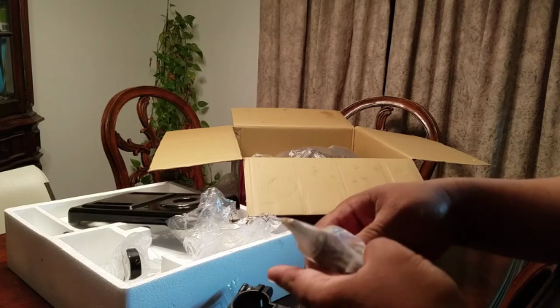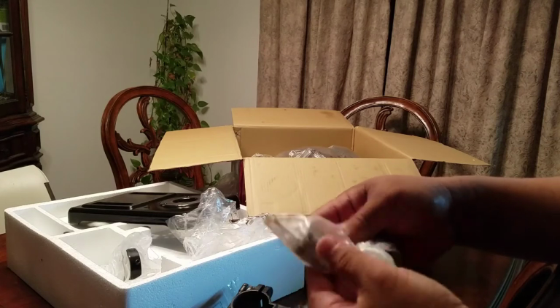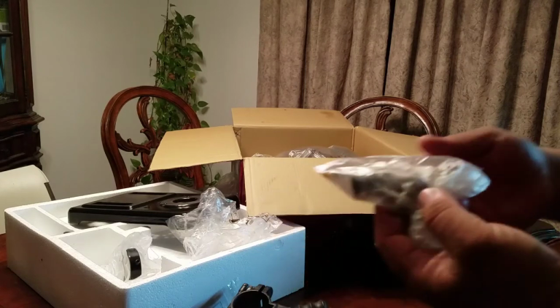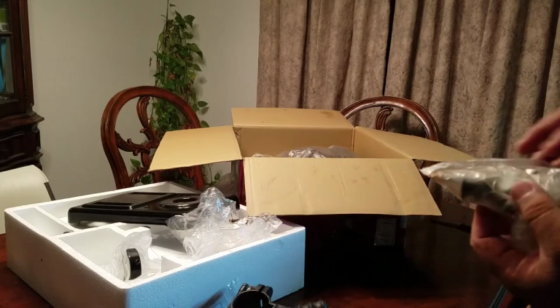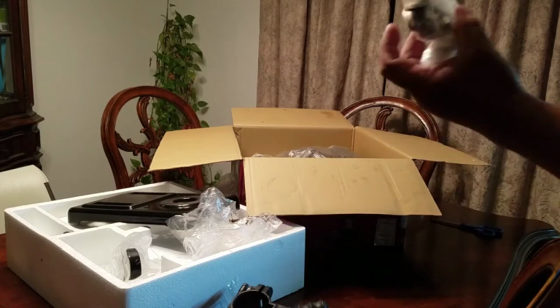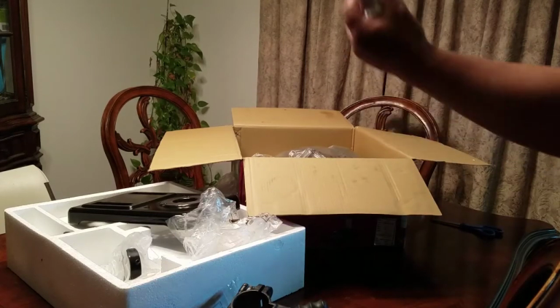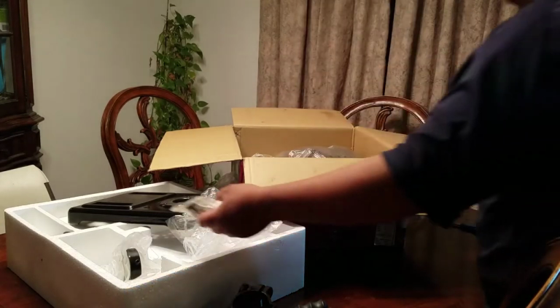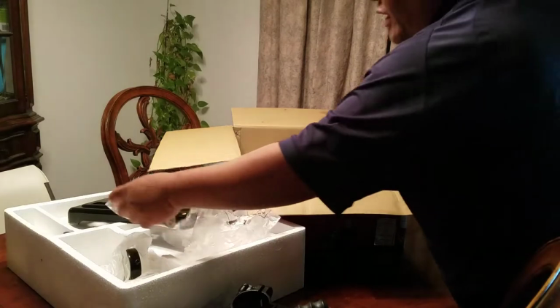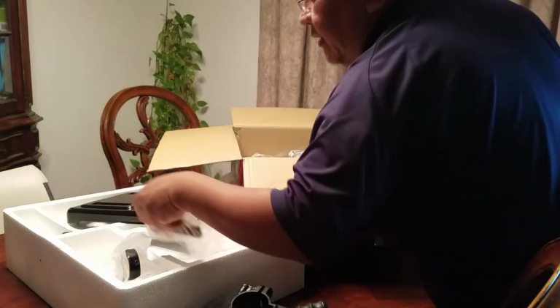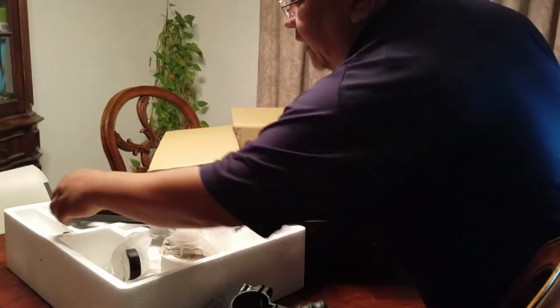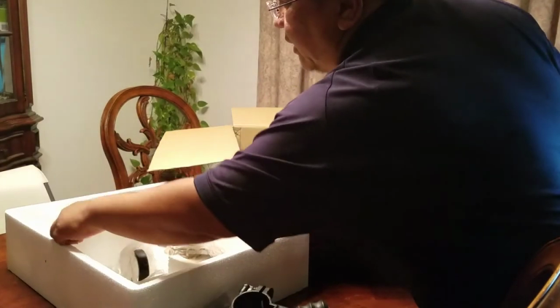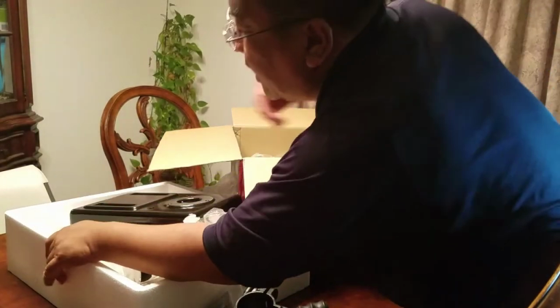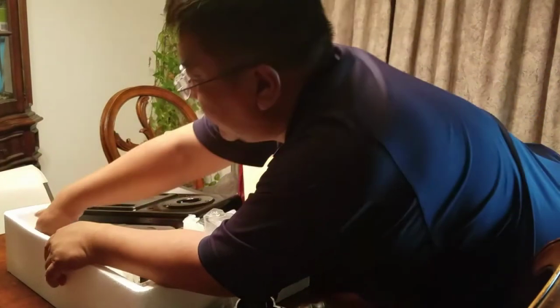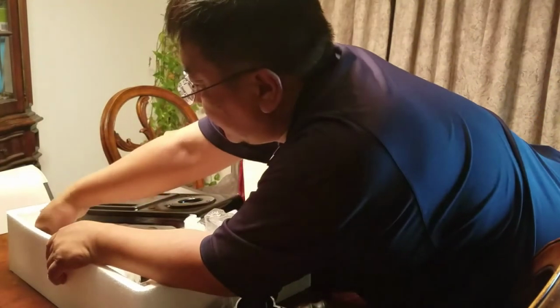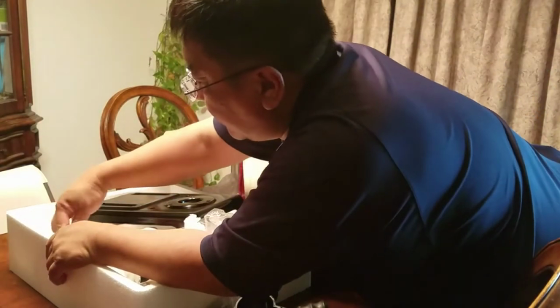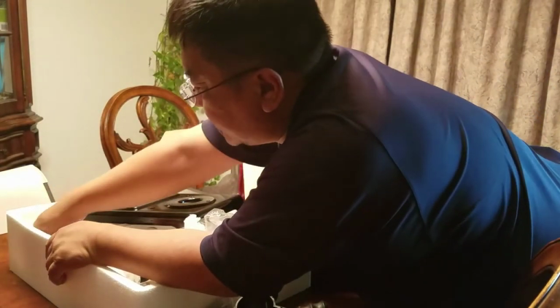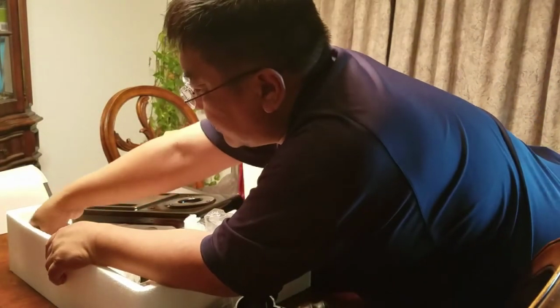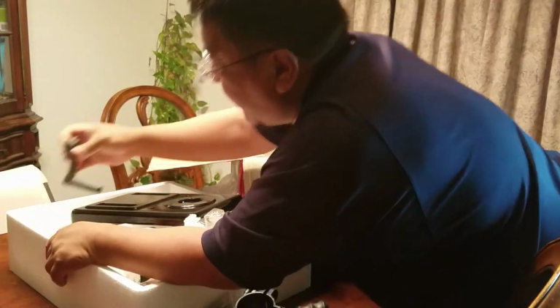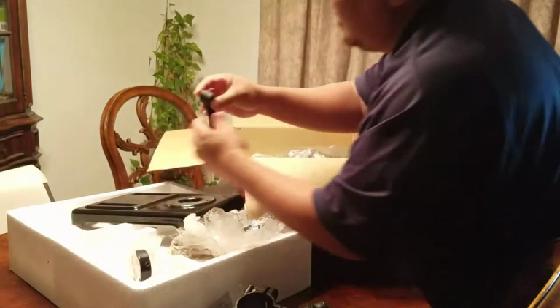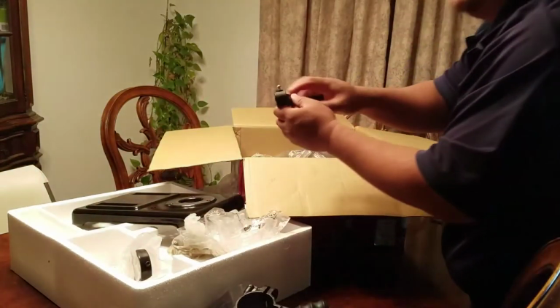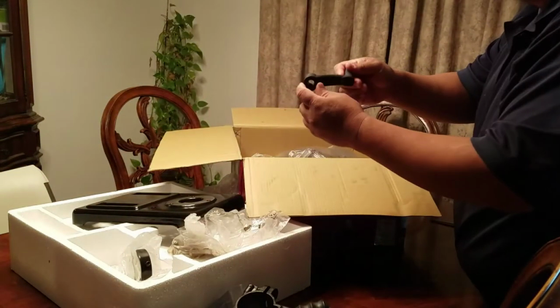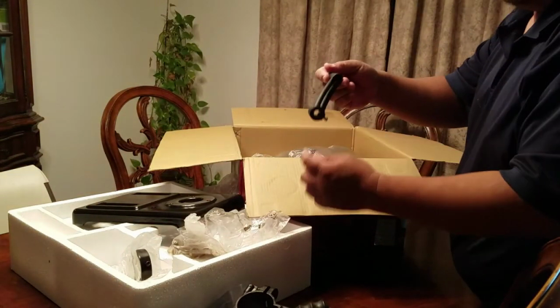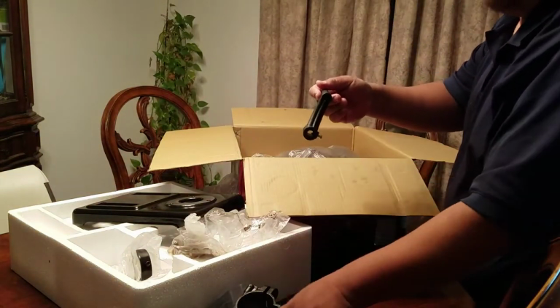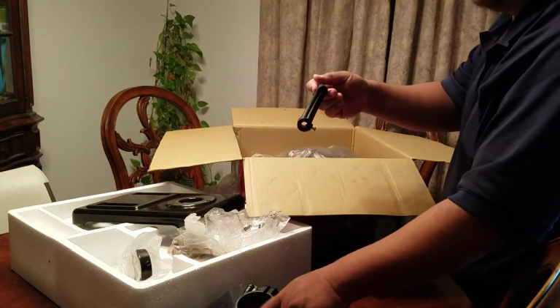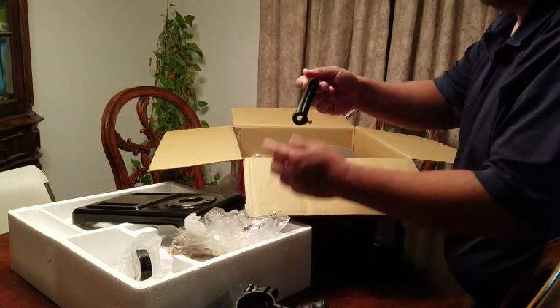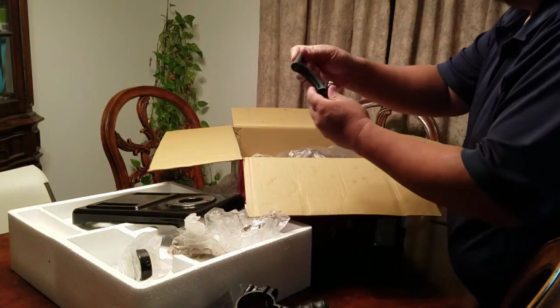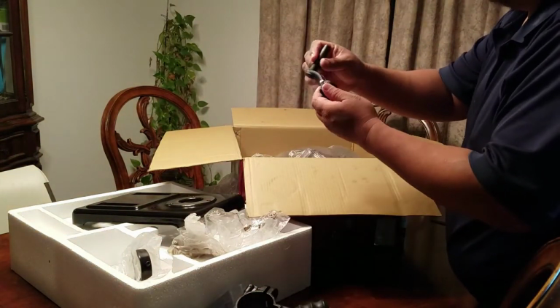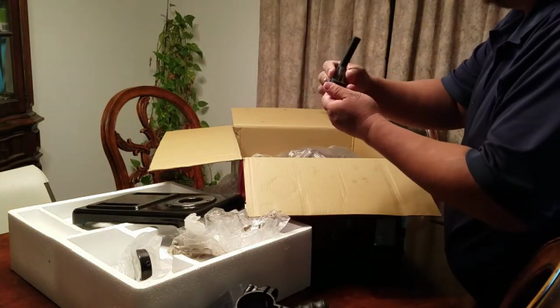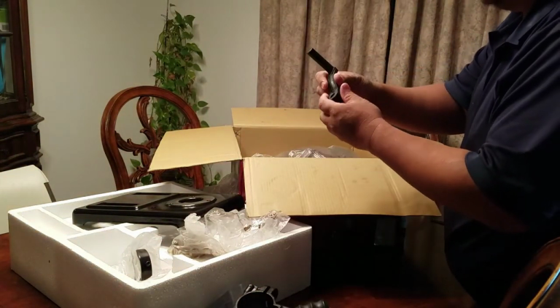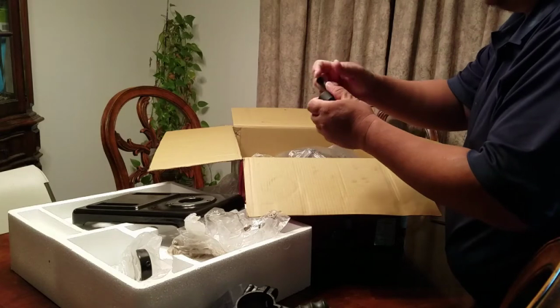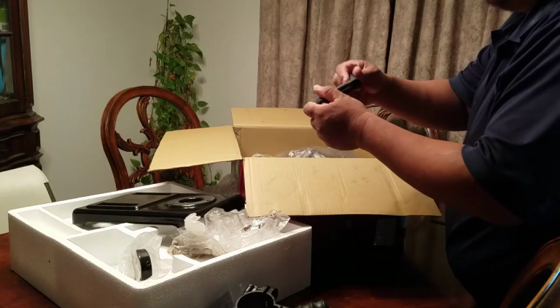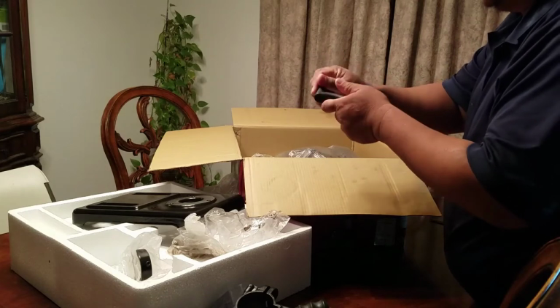But it's metal, so I'll just get some WD-40 on it and hopefully that will take care of that. This is the crank handle for the base here and it's plastic. Pretty cheap.